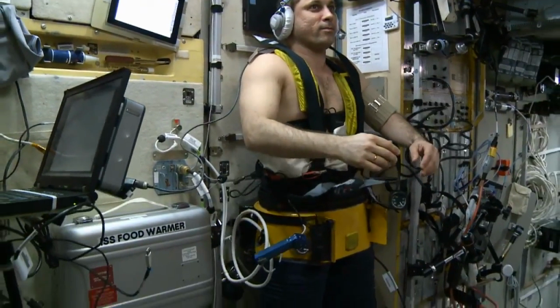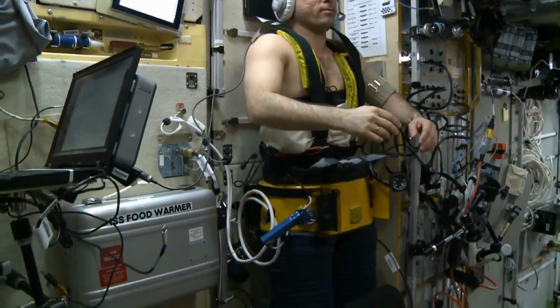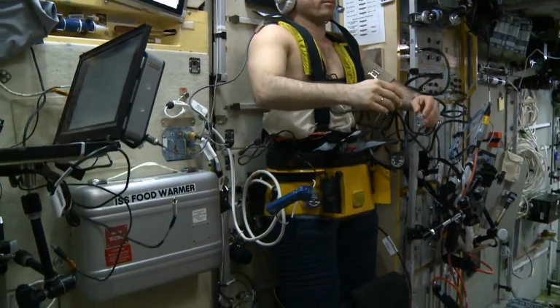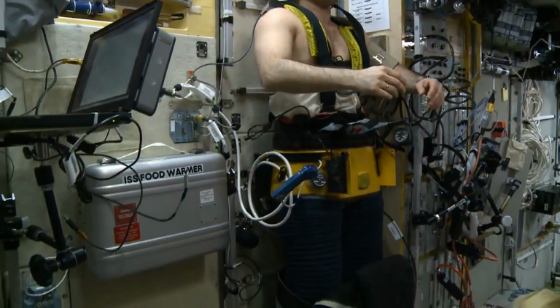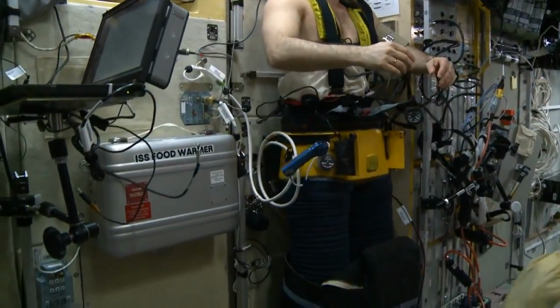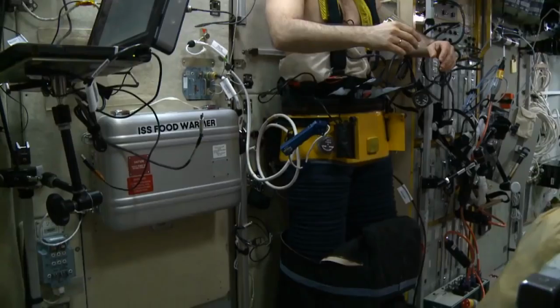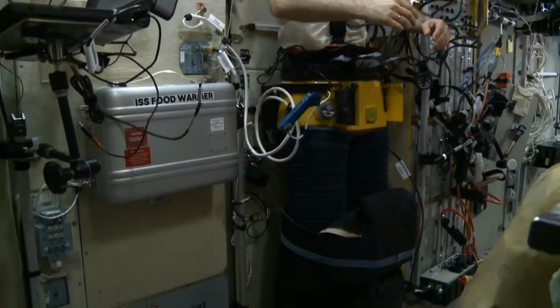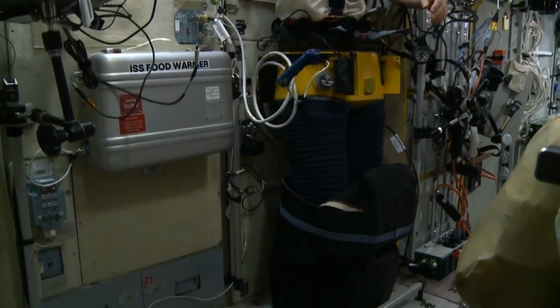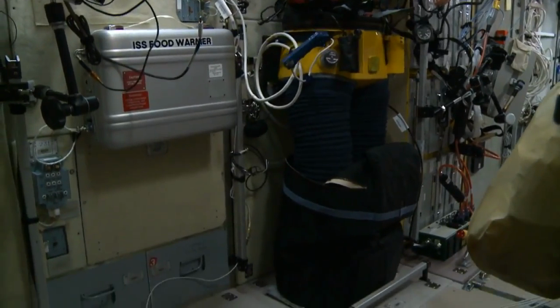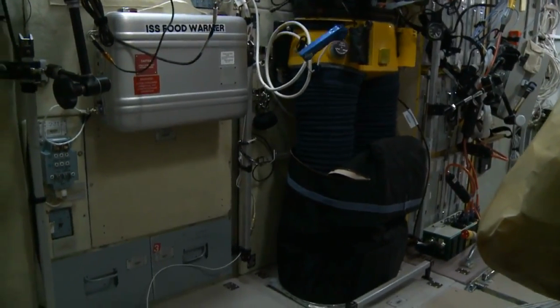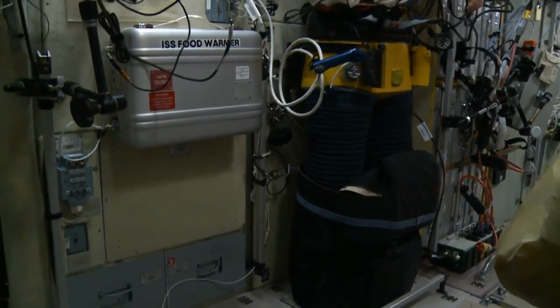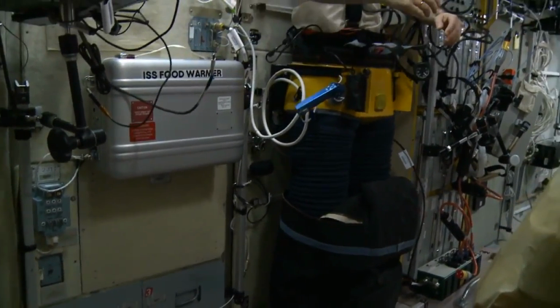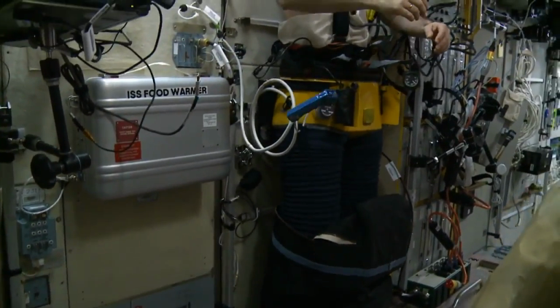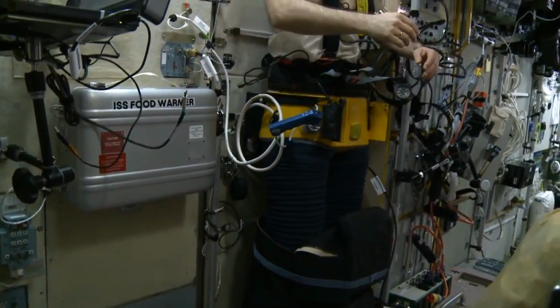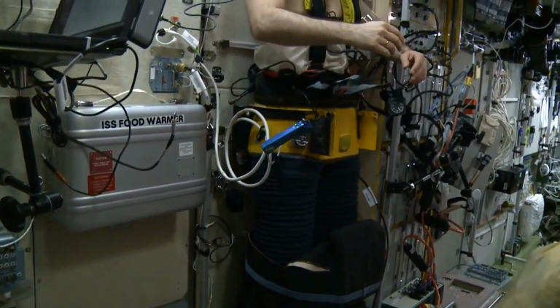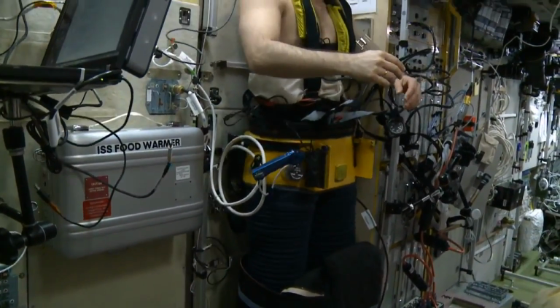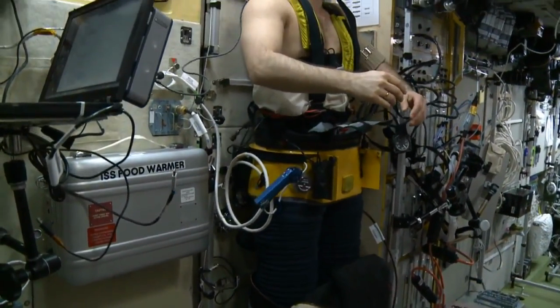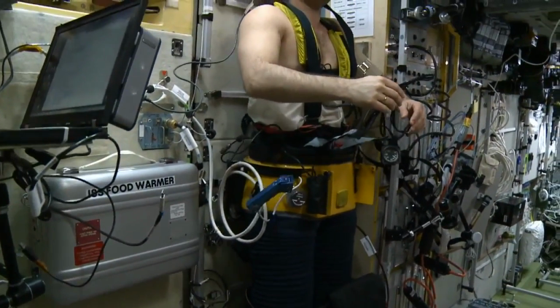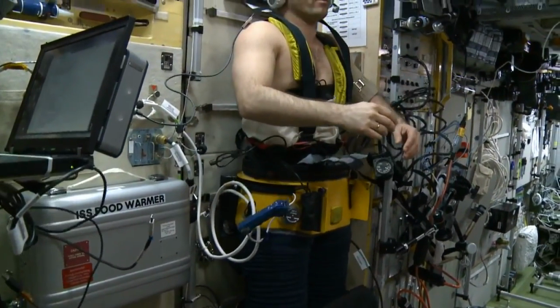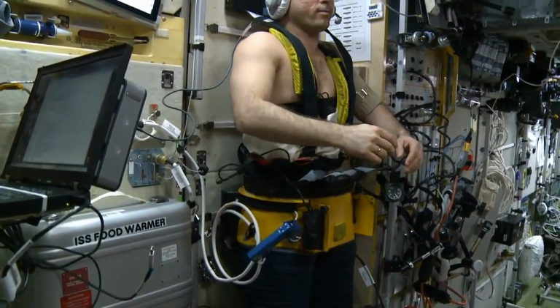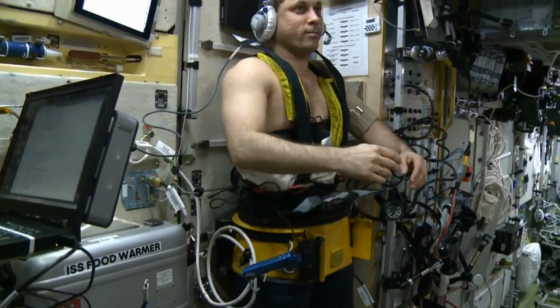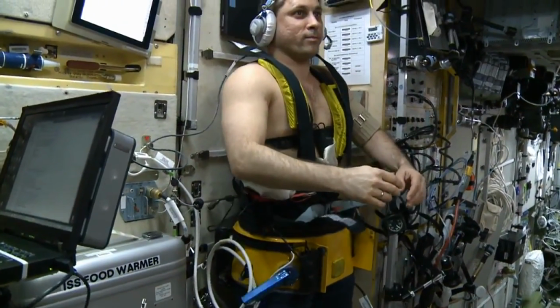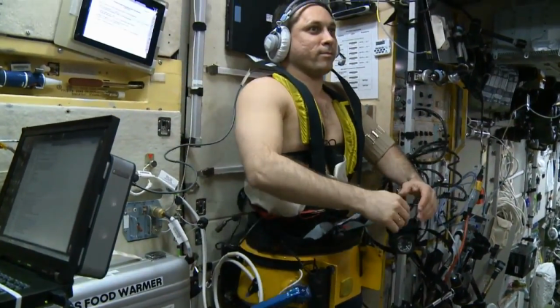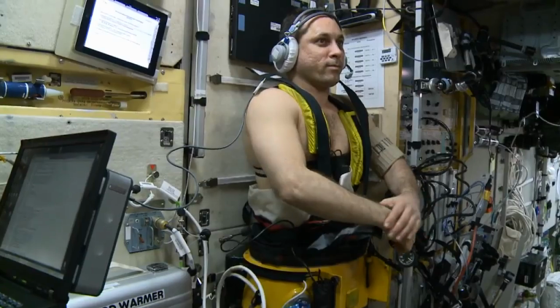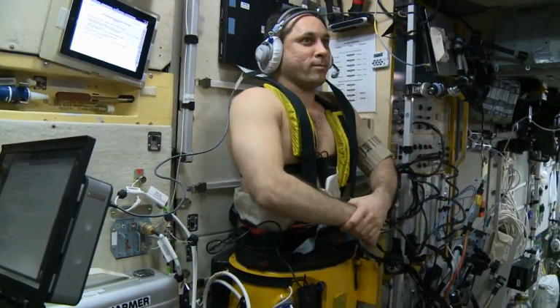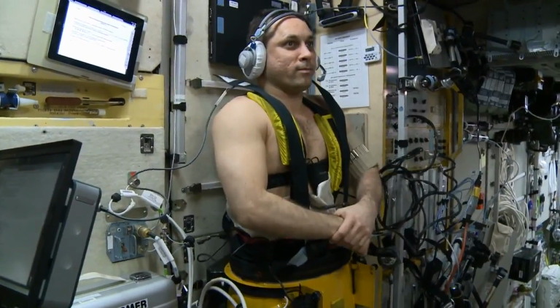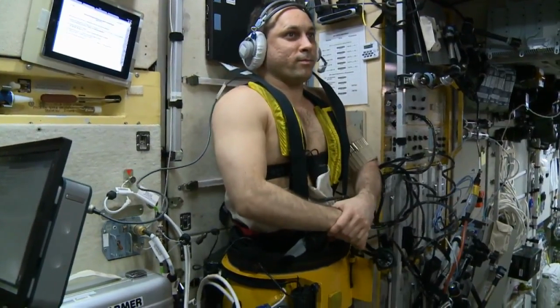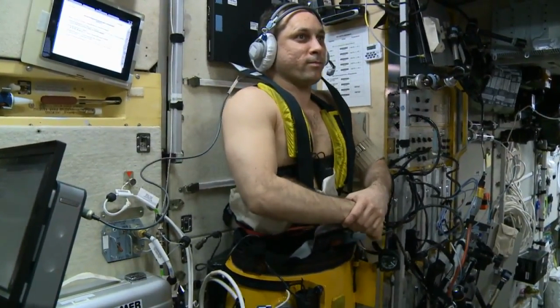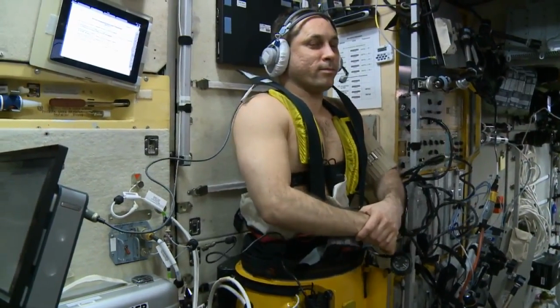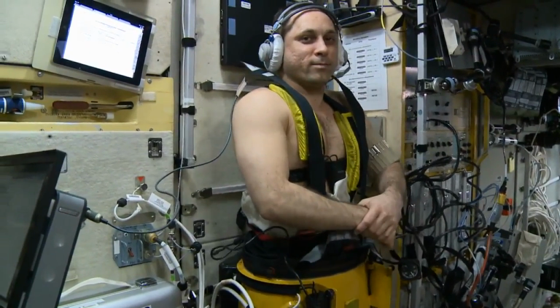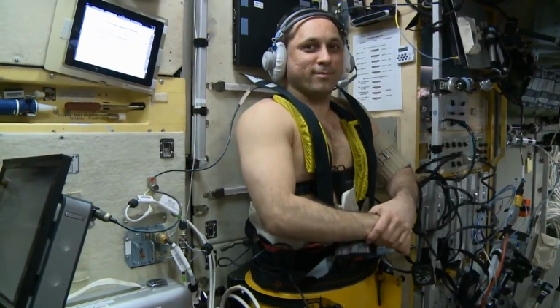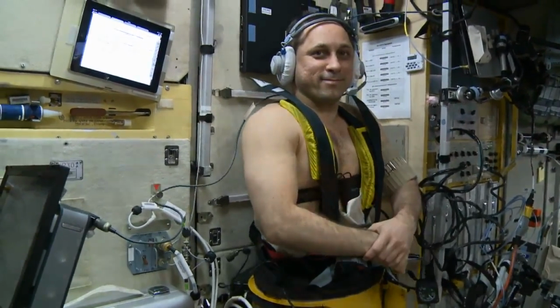They have a device in the Svesda Russian service module called the Chibis, which is a lower body negative pressure device, which we think would be an effective countermeasure to these headward fluid shifts experienced in spaceflight.